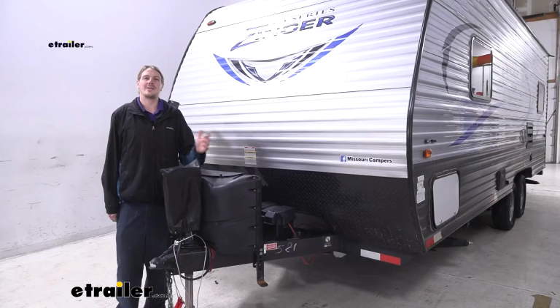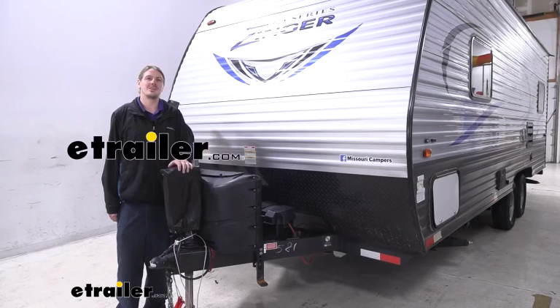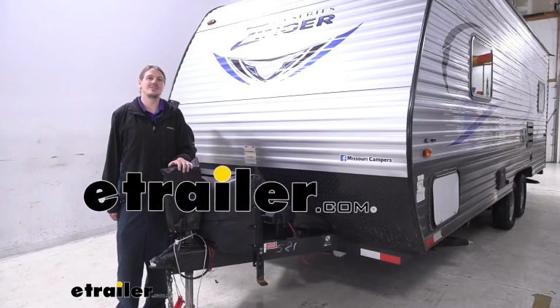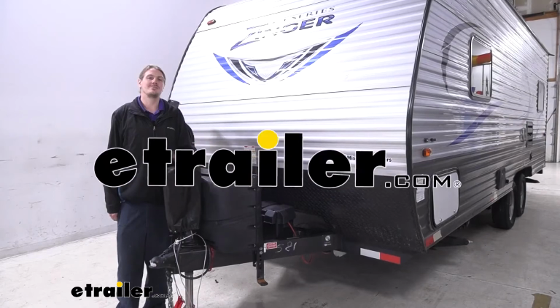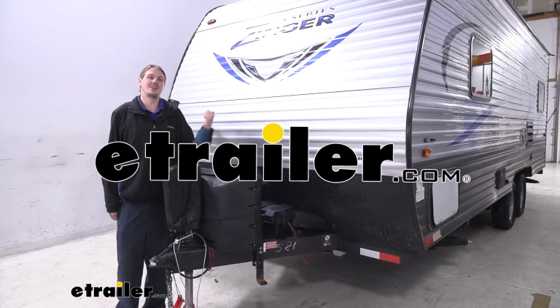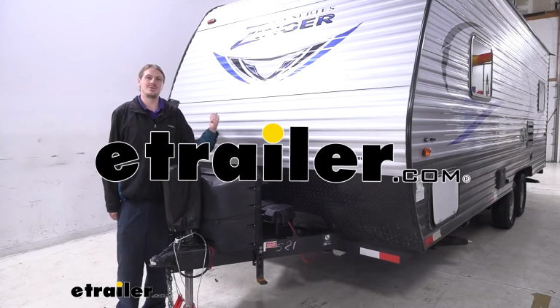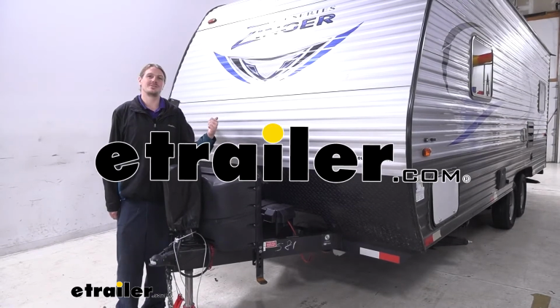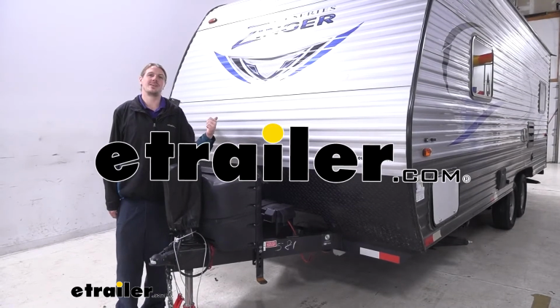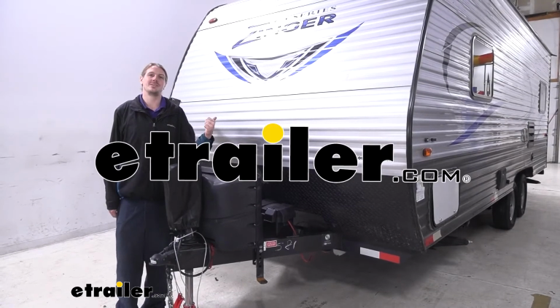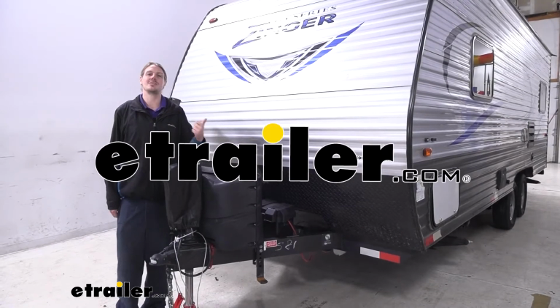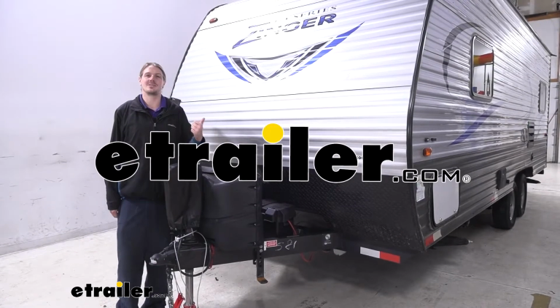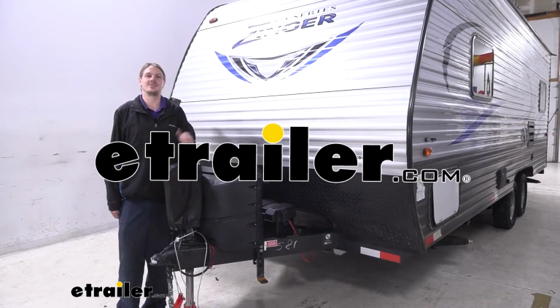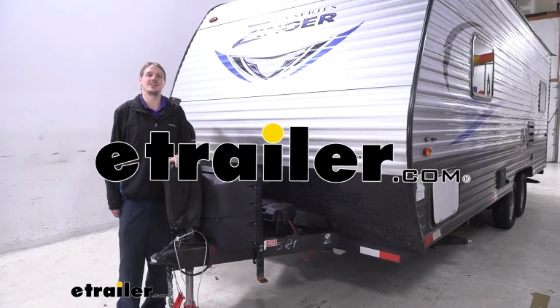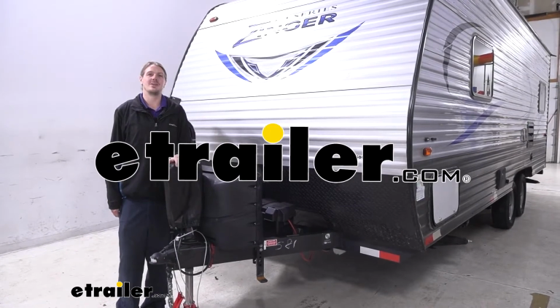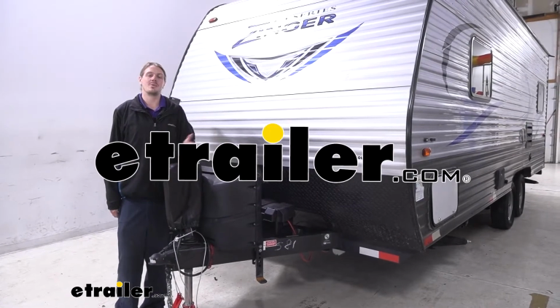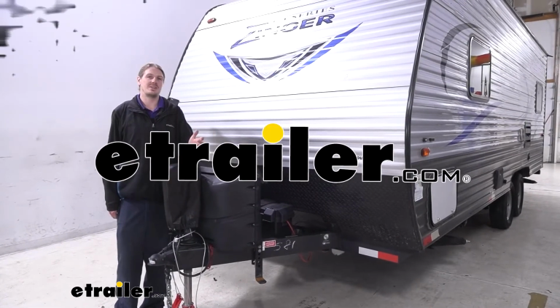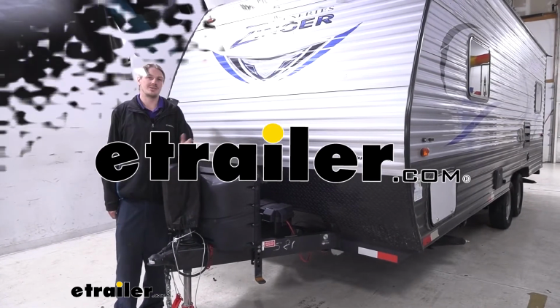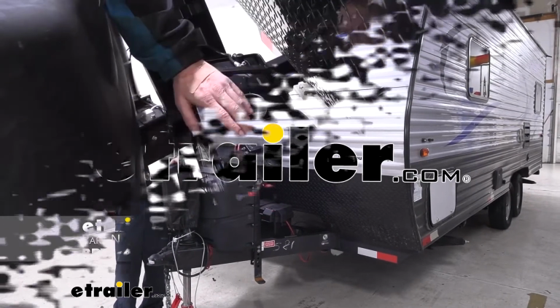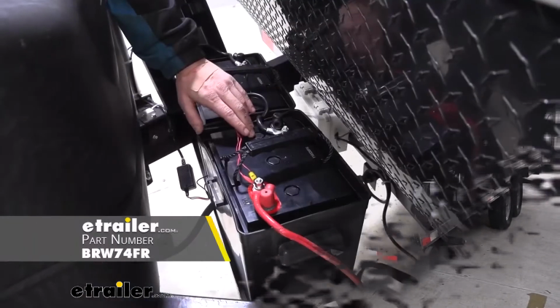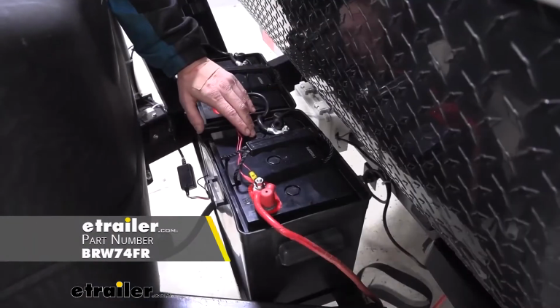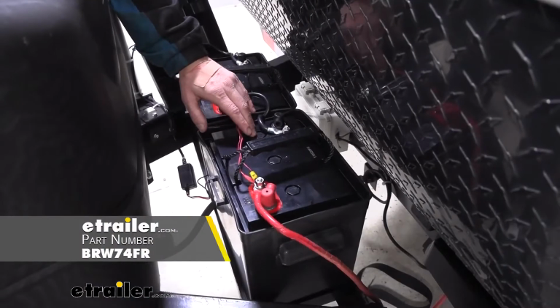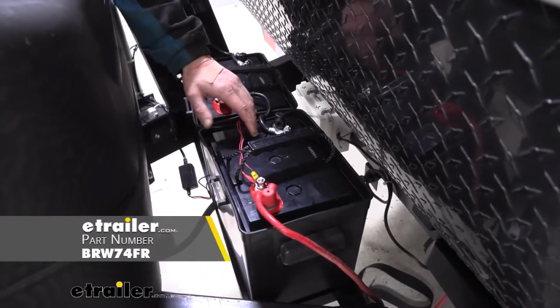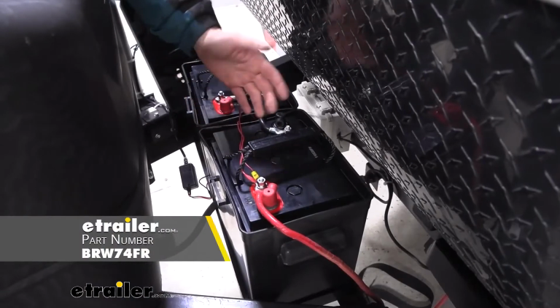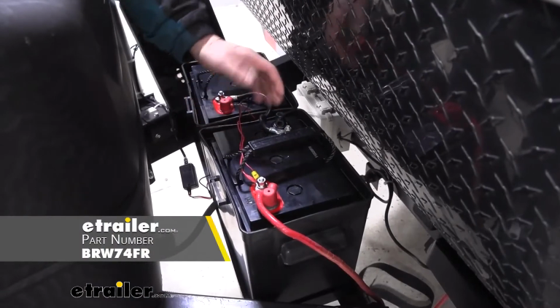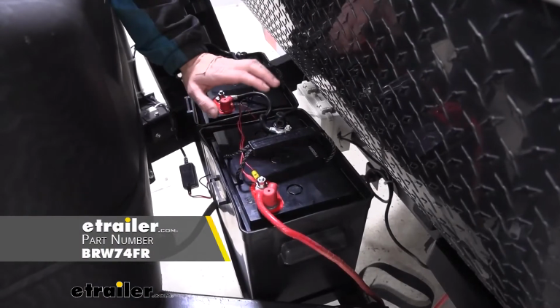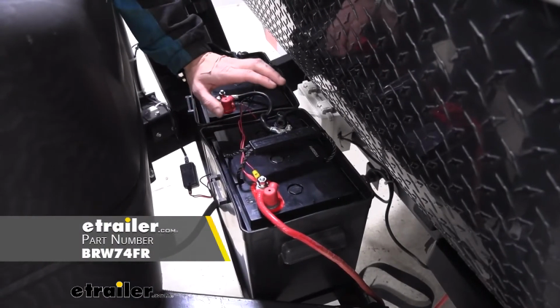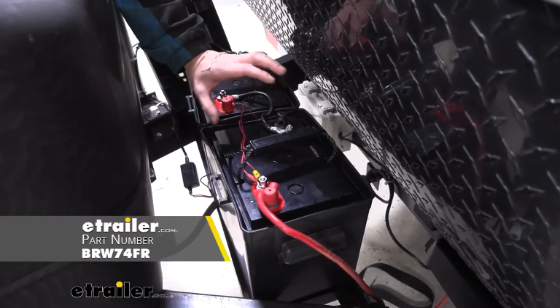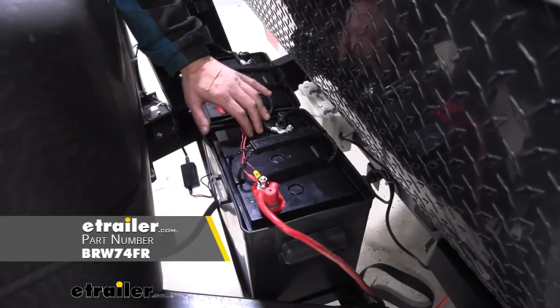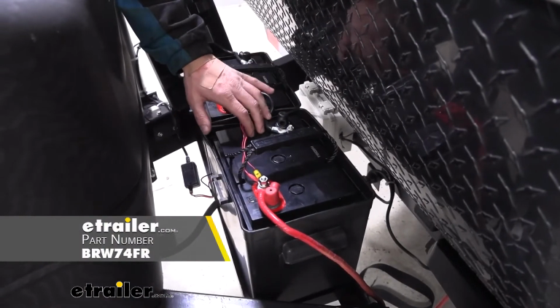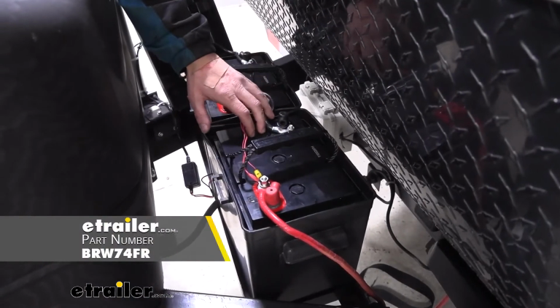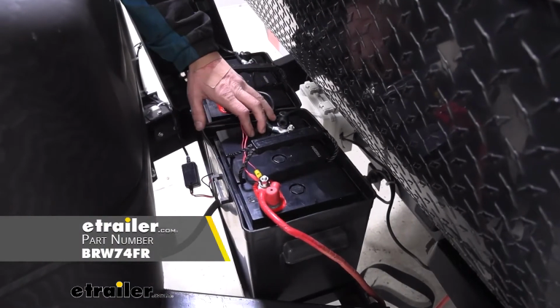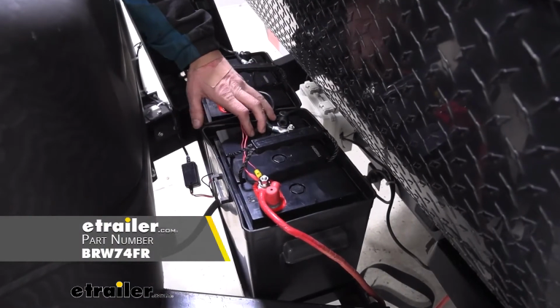Hi there, trailer owners. Today on your 2017 Crossroads Zinger, we're going to be taking a look at and showing you how to install Brightway's 6-volt AGM batteries.